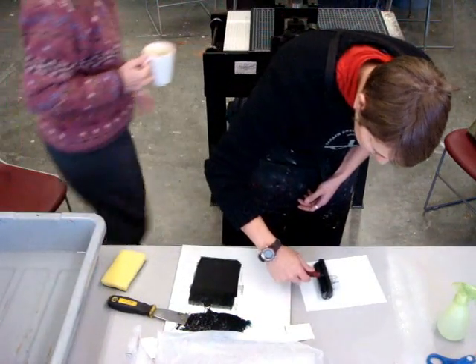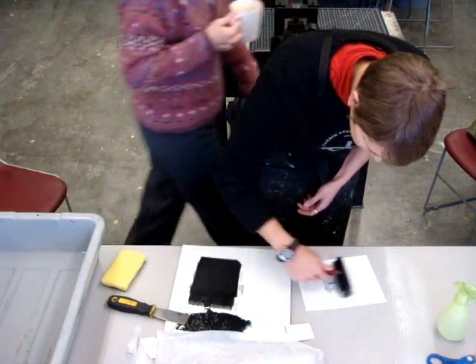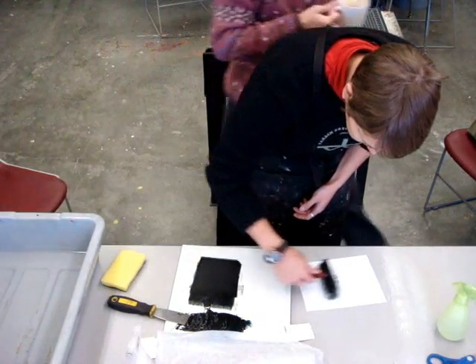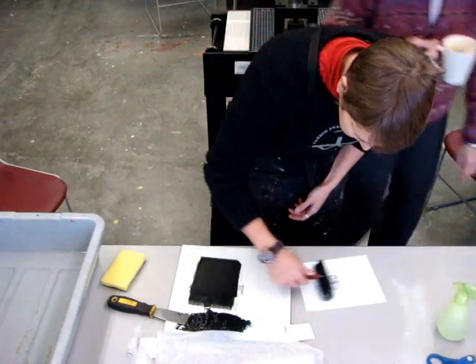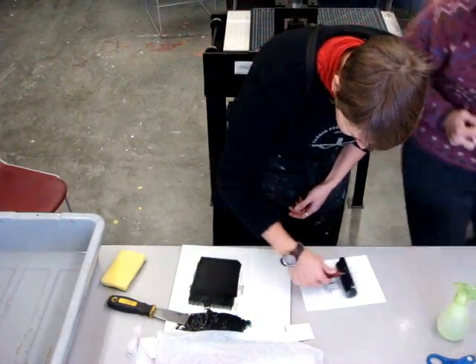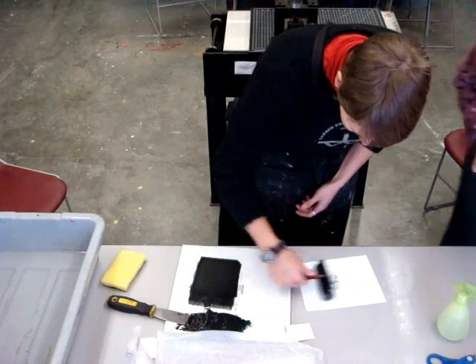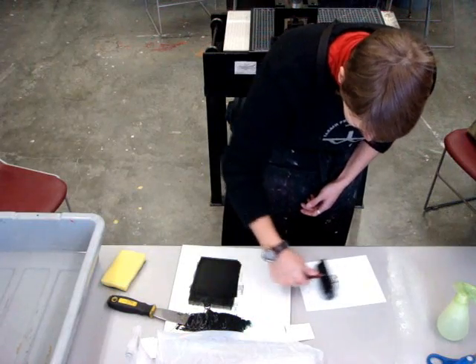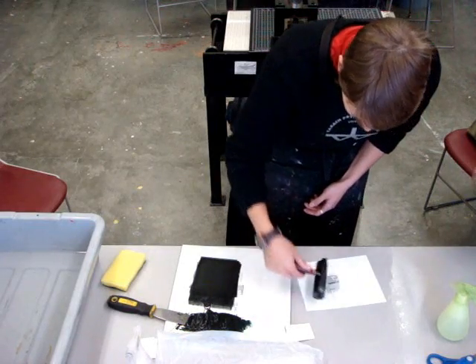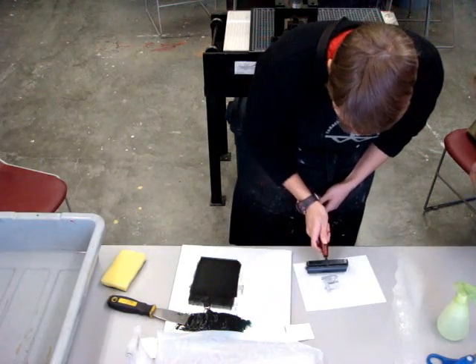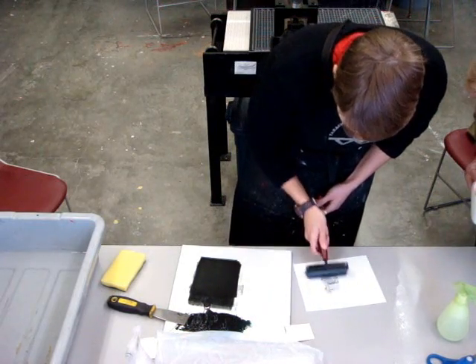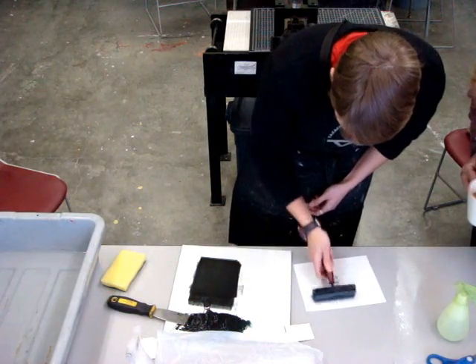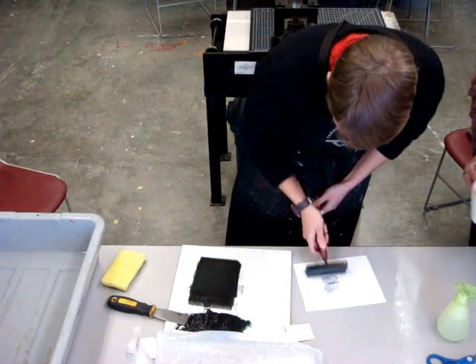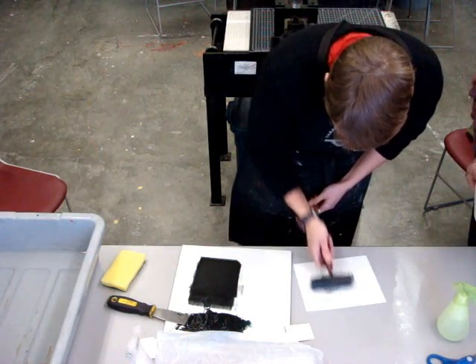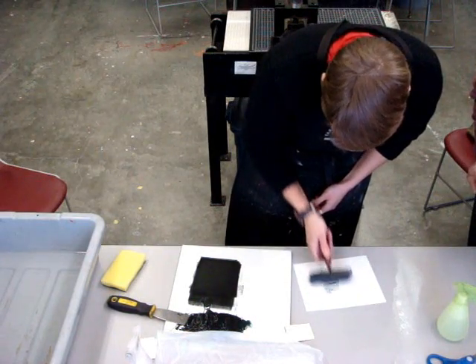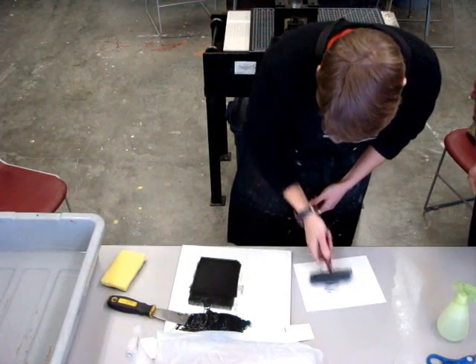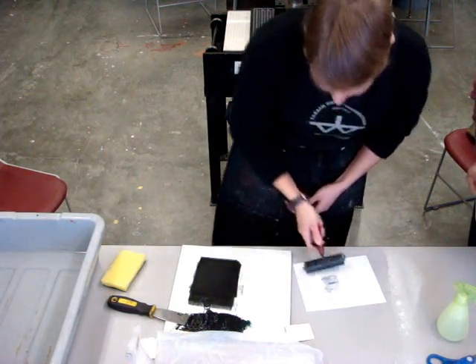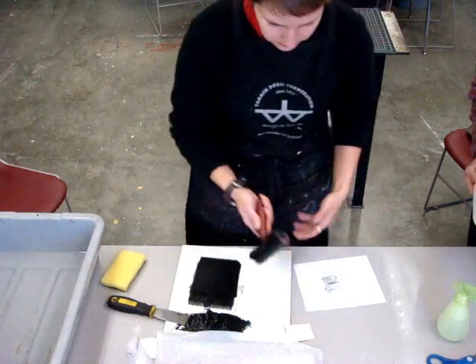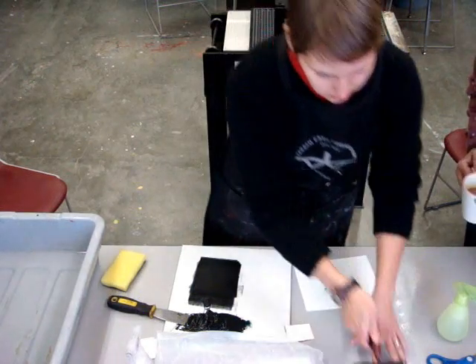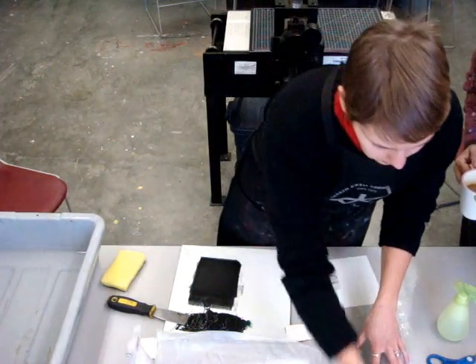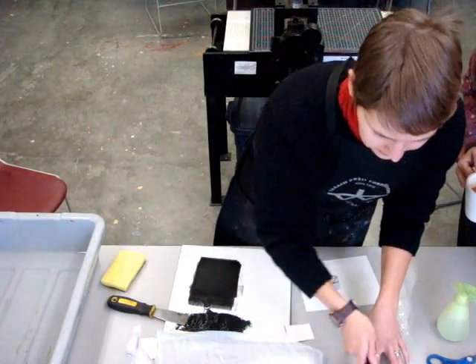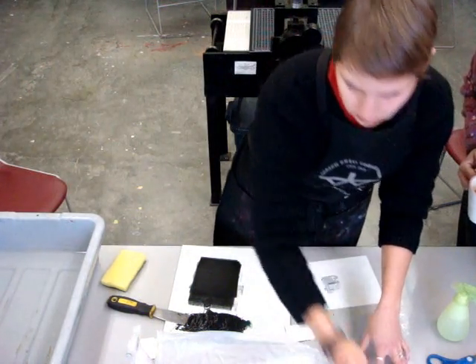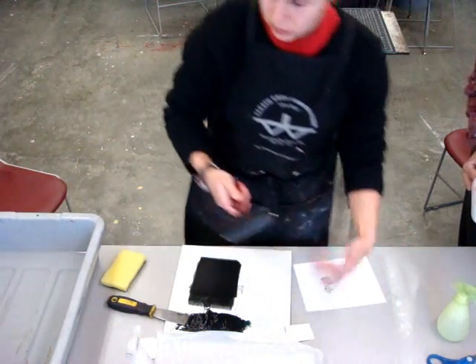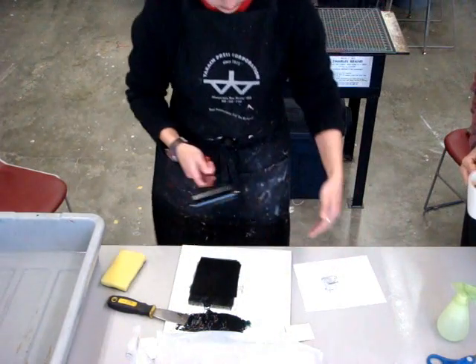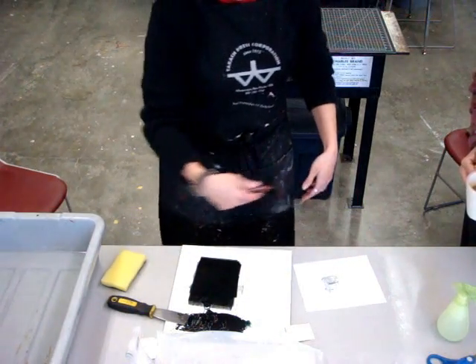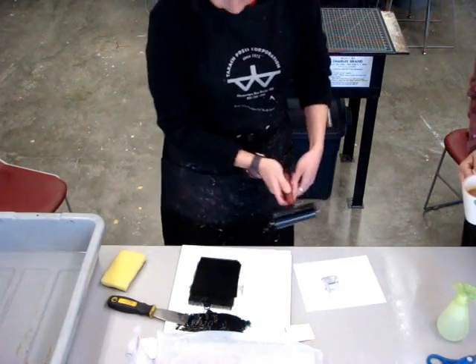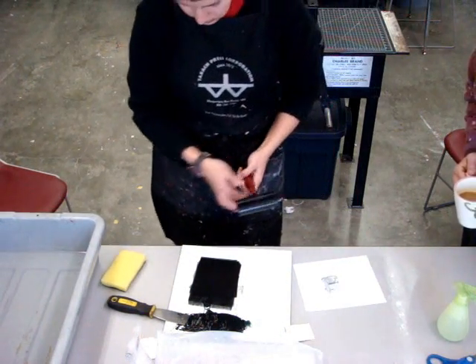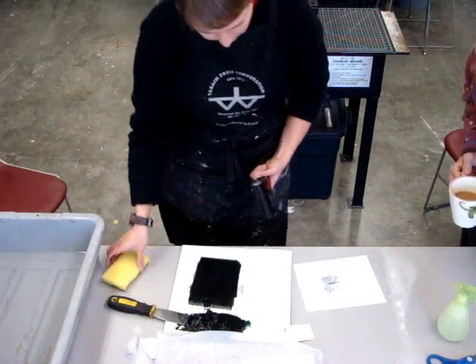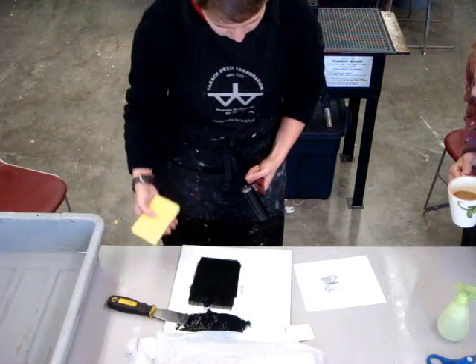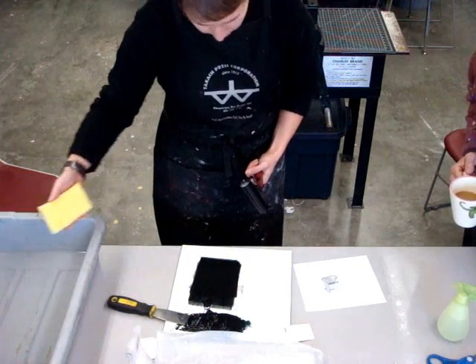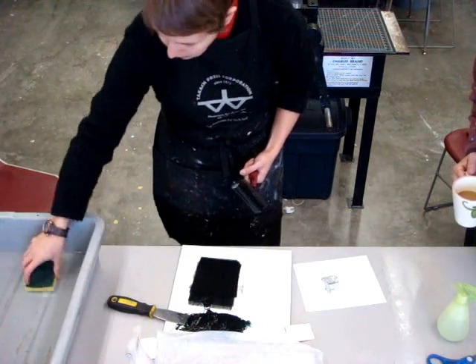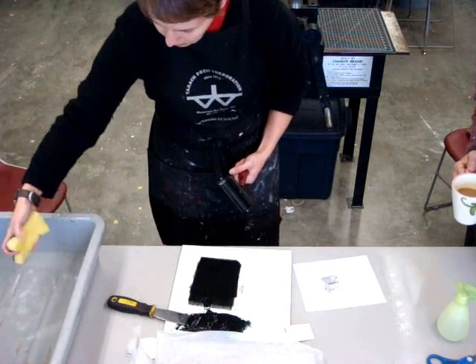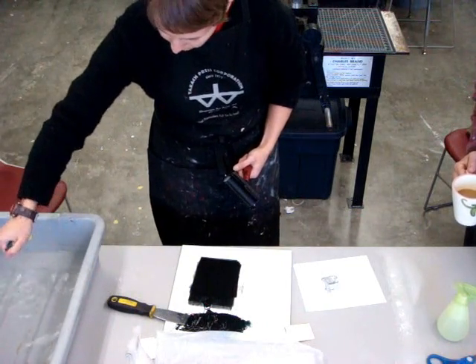As your image is rolled up, just make sure that the circumference around your brayer is longer than the width of your image. If the brayer is too small for your image, then there are going to be areas that are easily going to be under-inked.